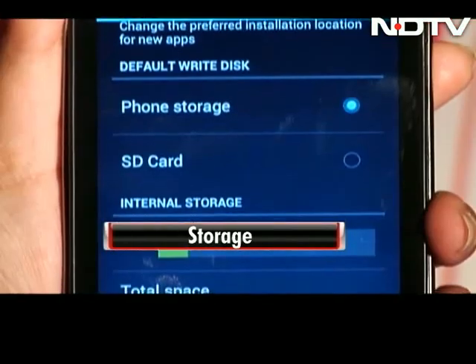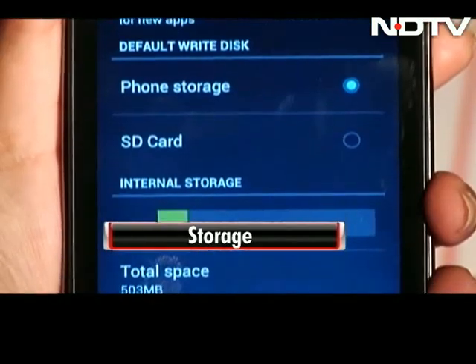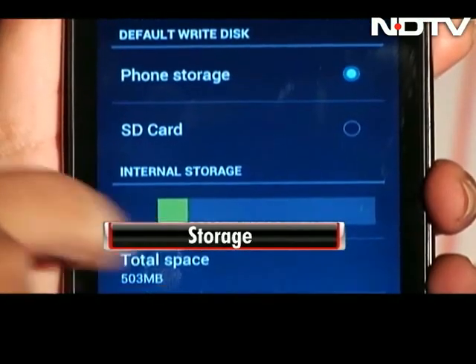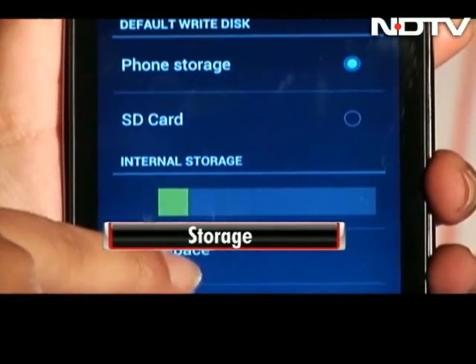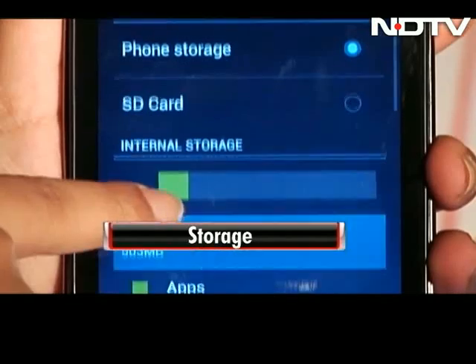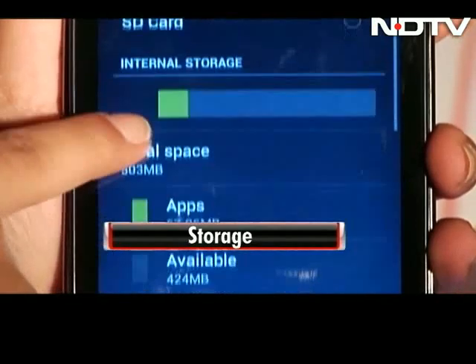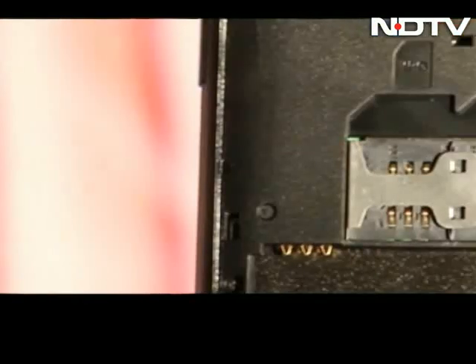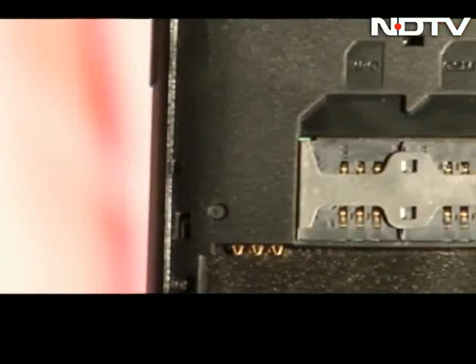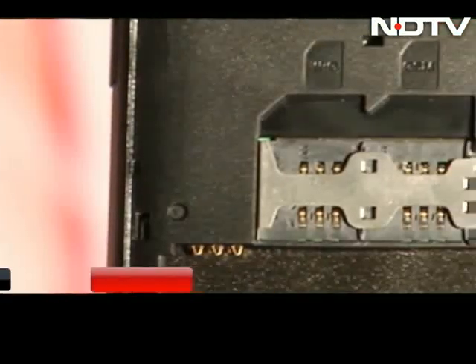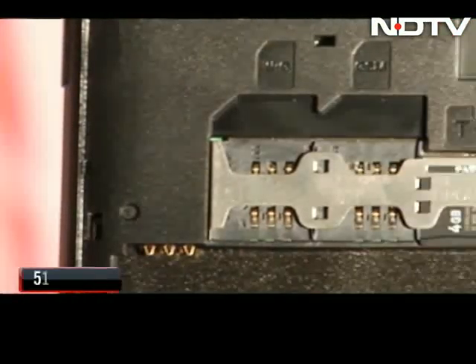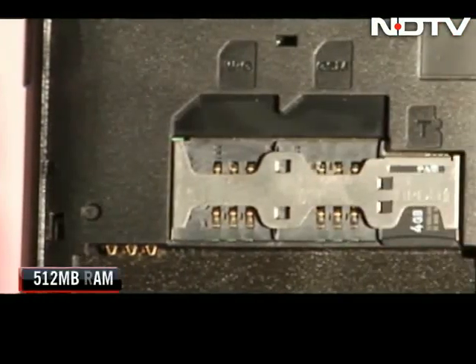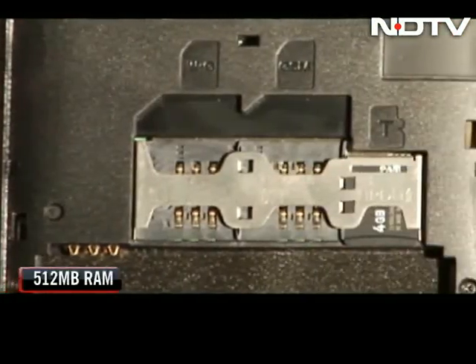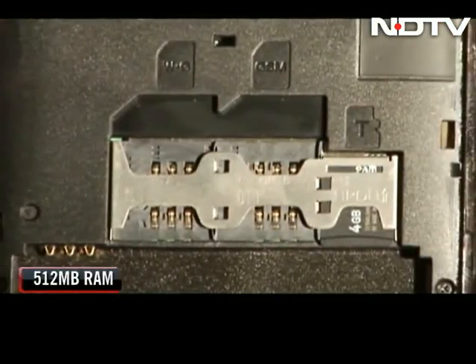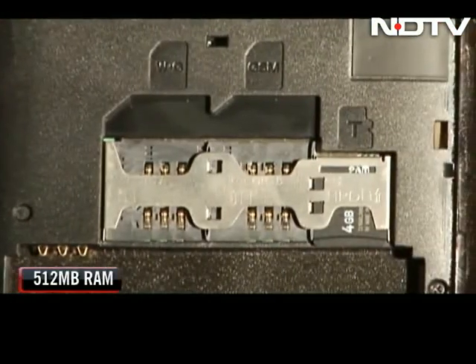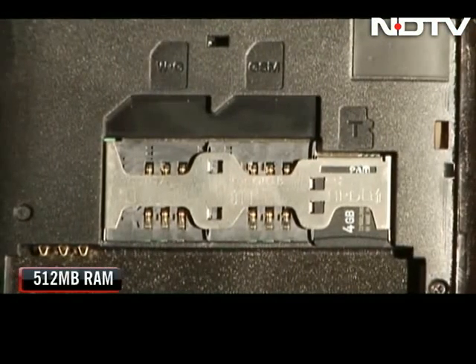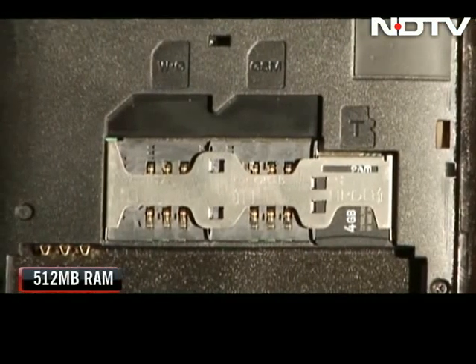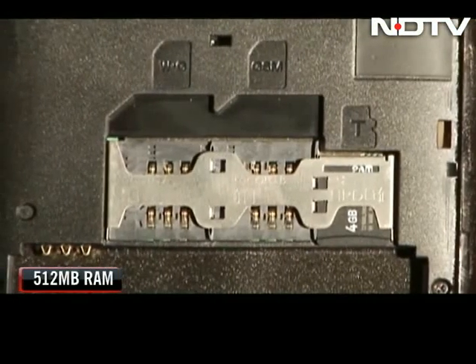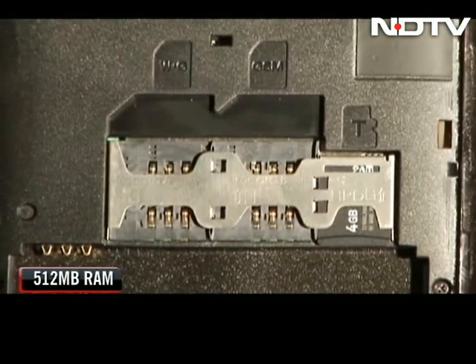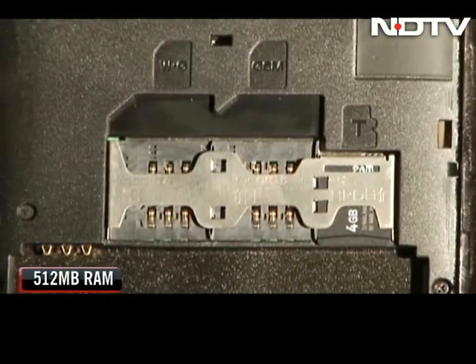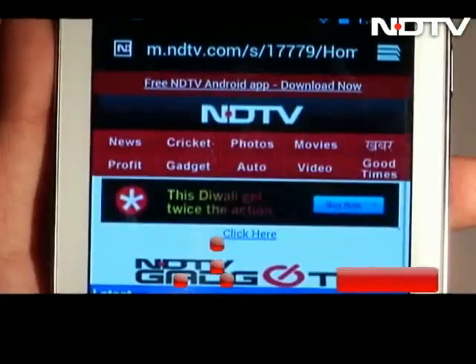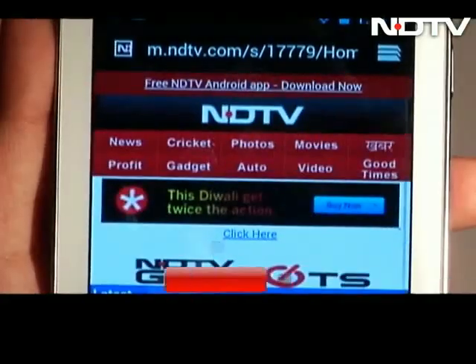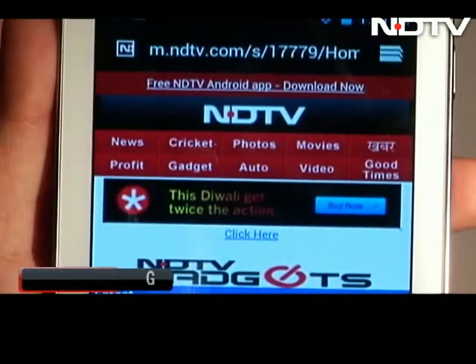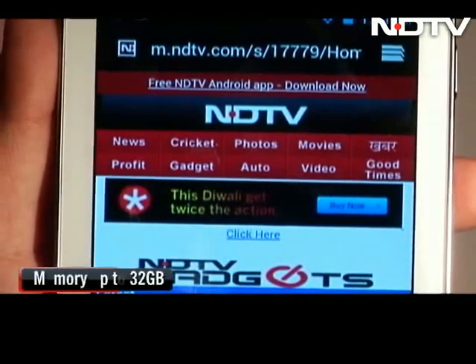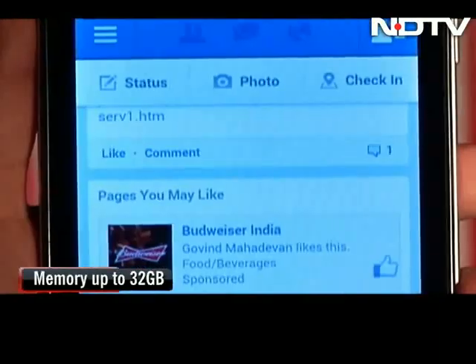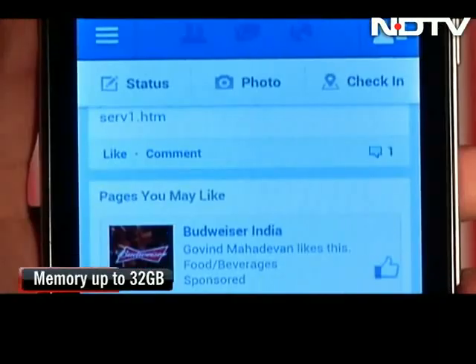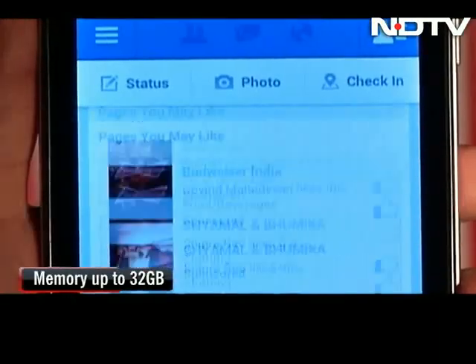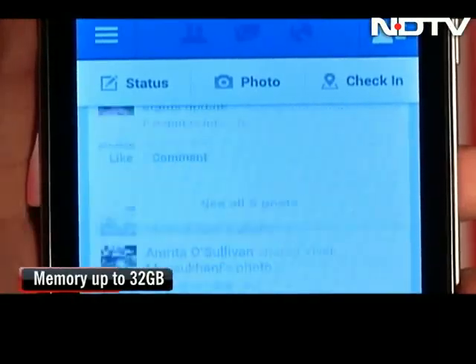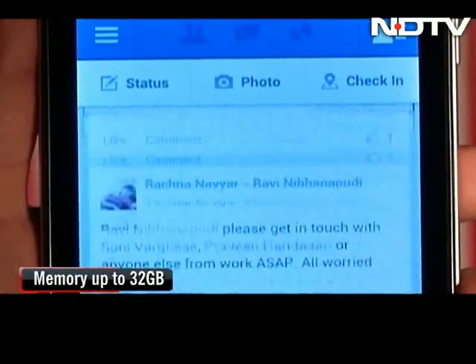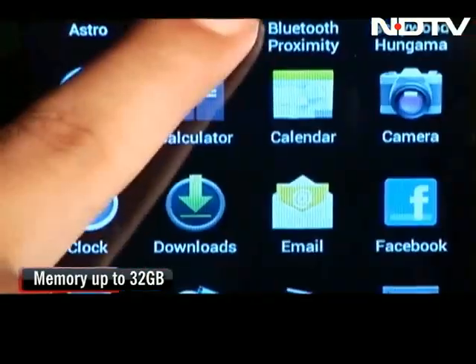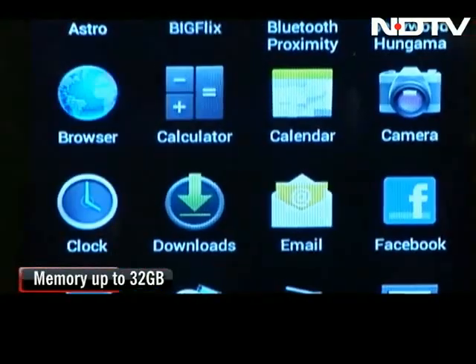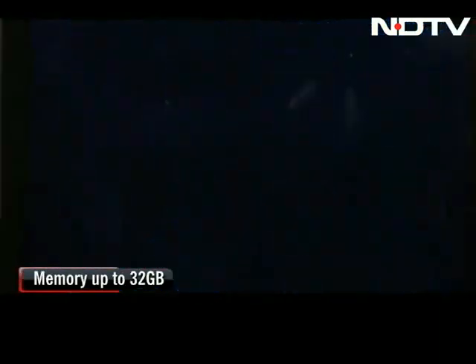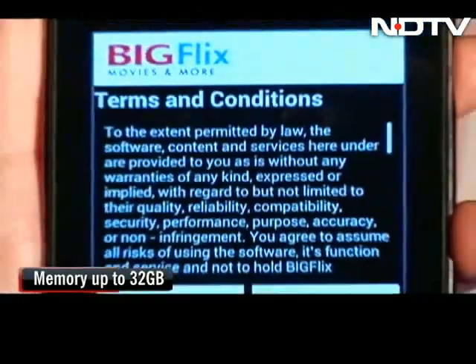Inbuilt memory is crucial as well, but more important is the existence of a memory card slot on the phone. We are glad that all four phones have expandable memory of up to 32 GB.